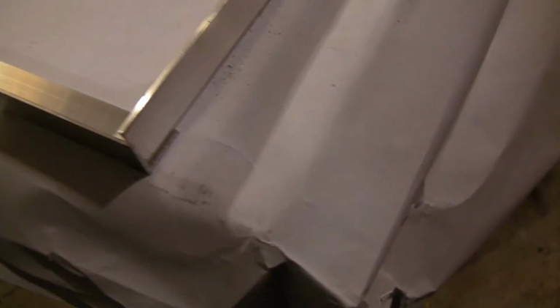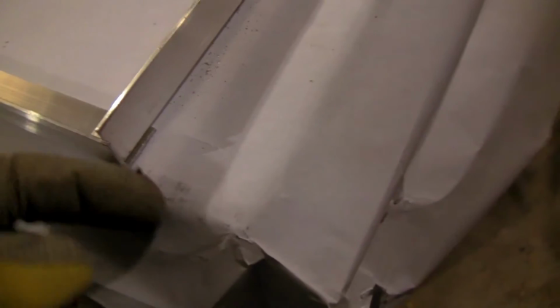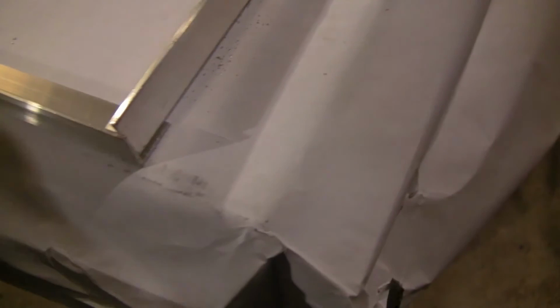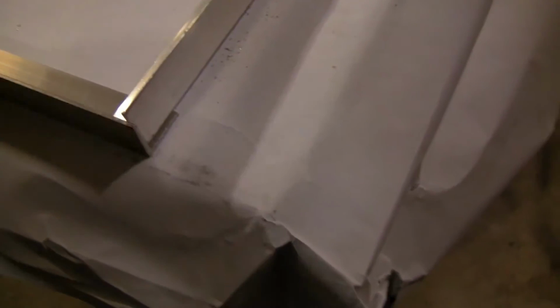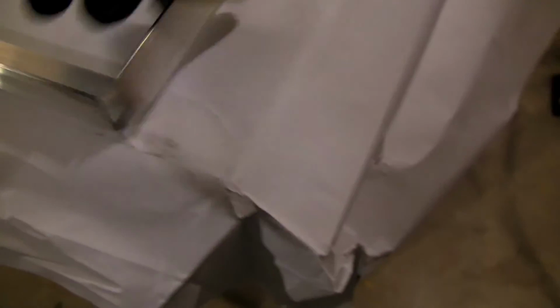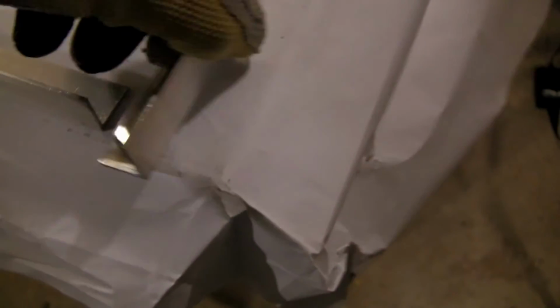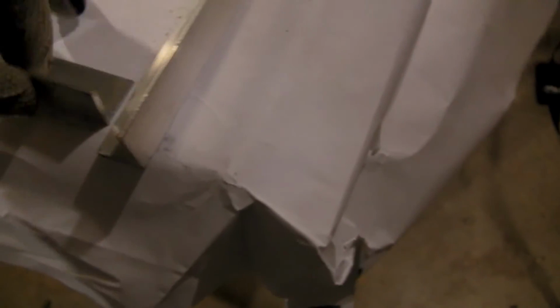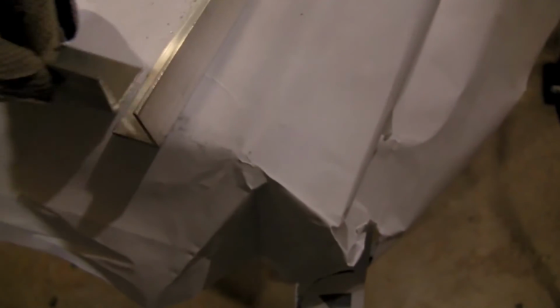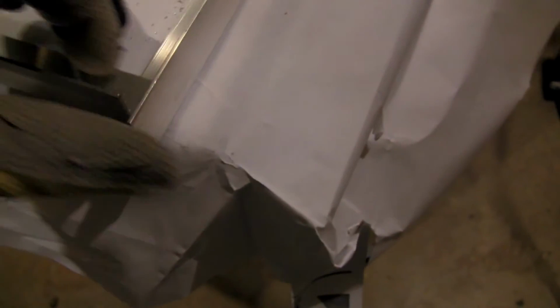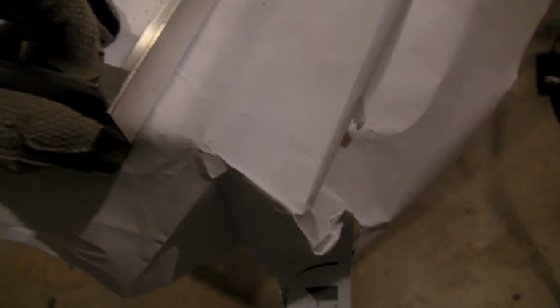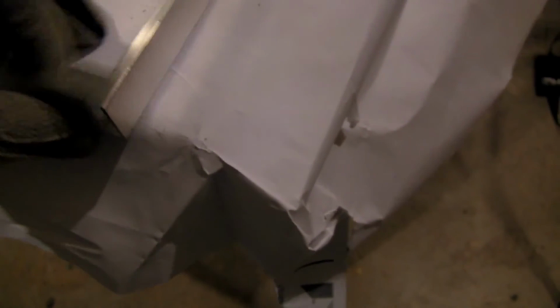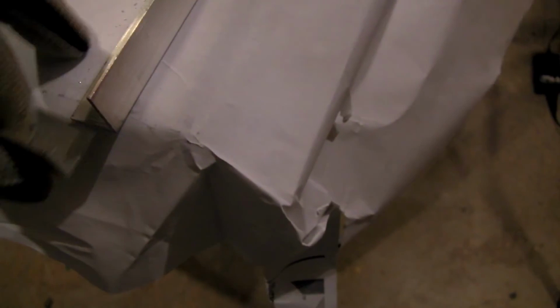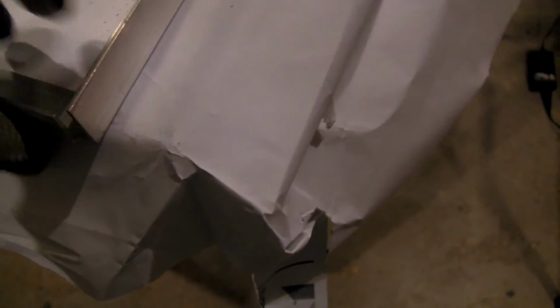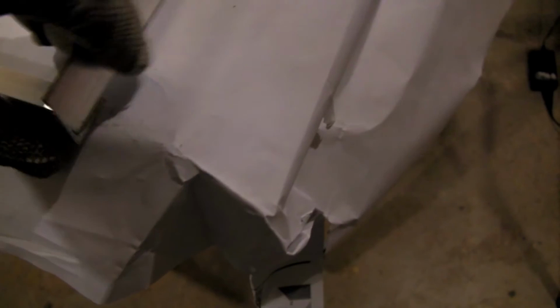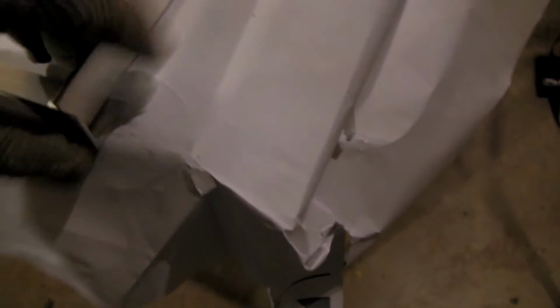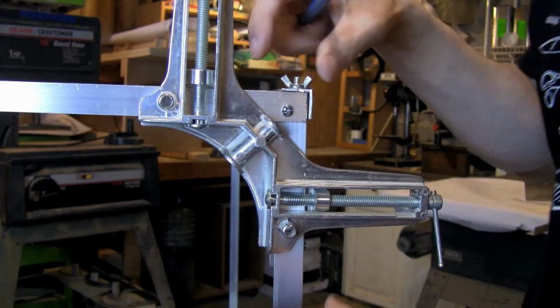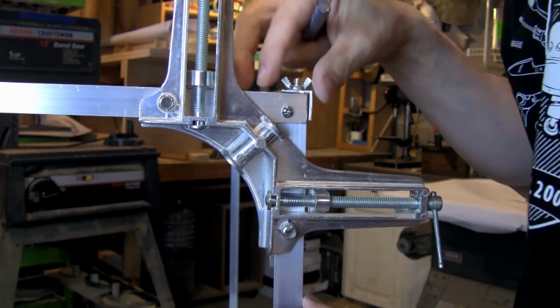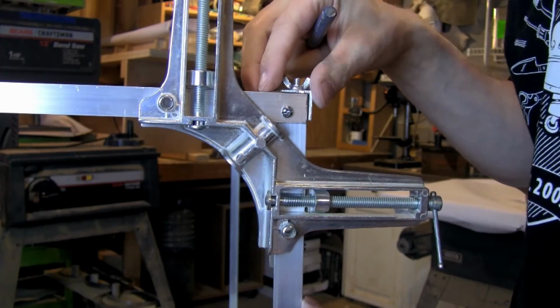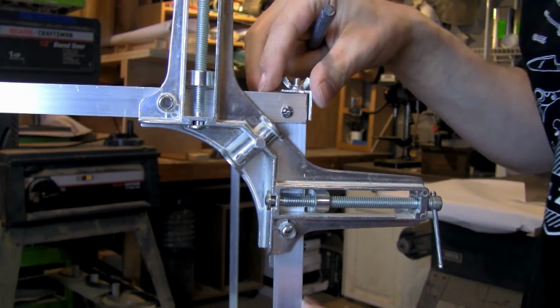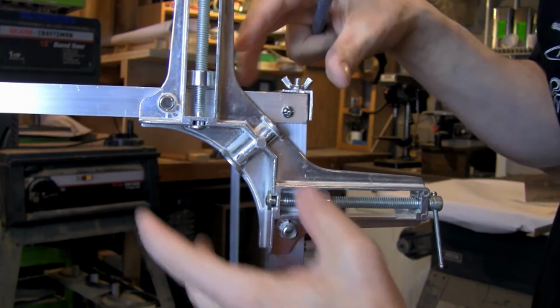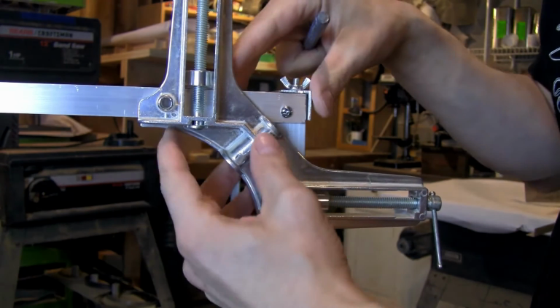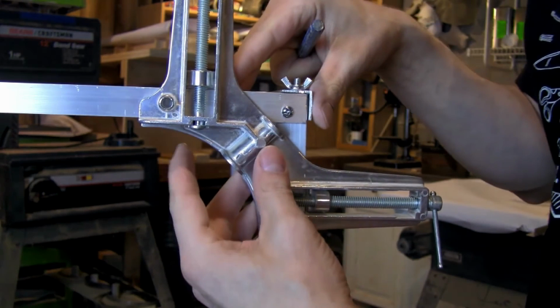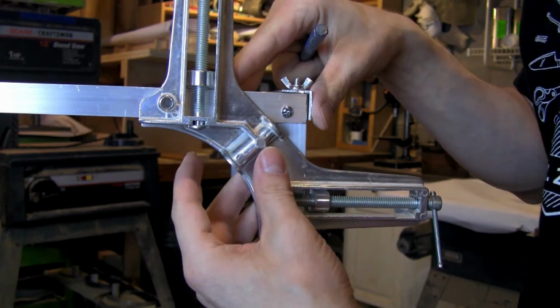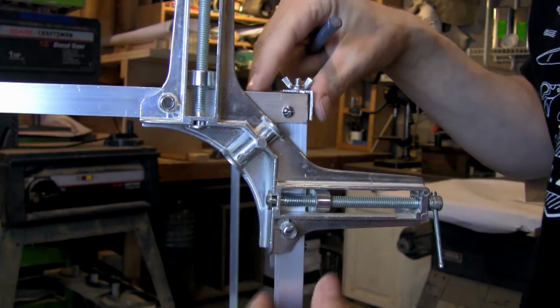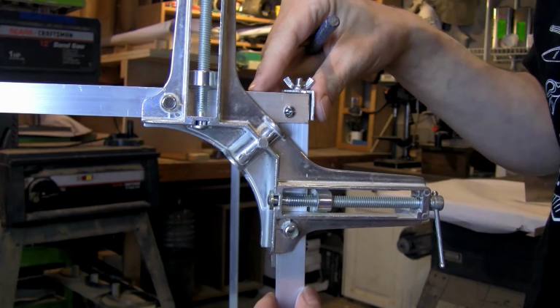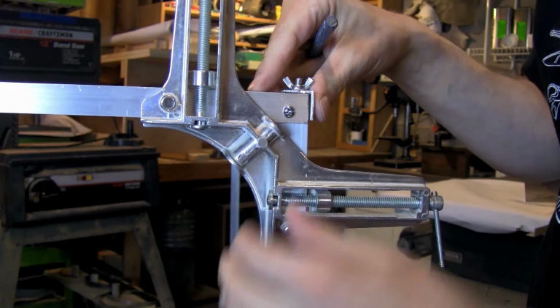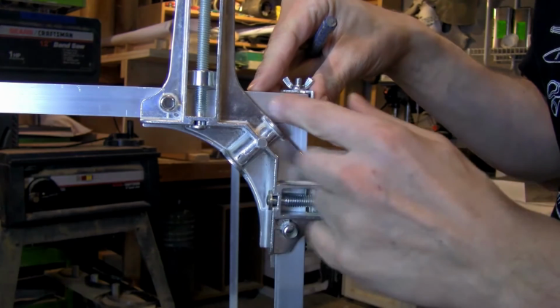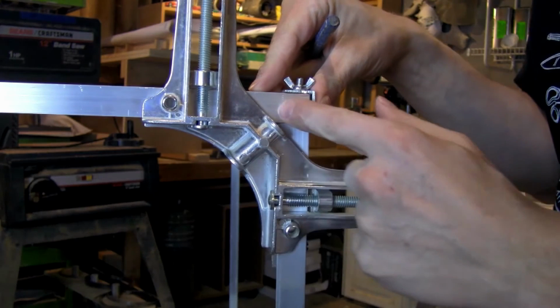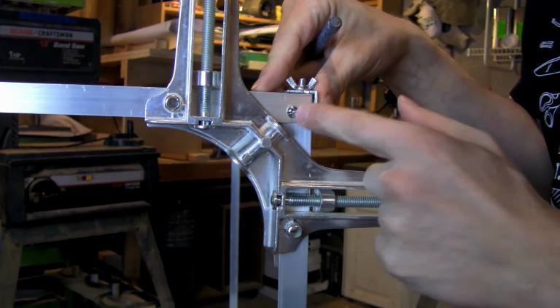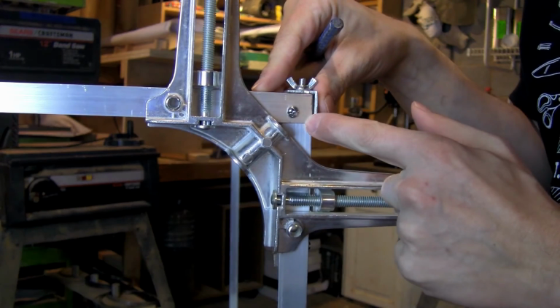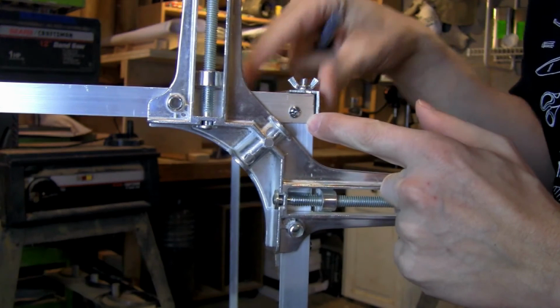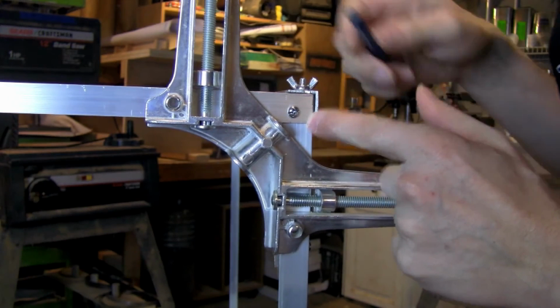The 4-foot piece is going to fit right inside of that 2-foot piece — that's going to be my bottom runner, so there are no sharp edges that could catch. I want a nice smooth bottom edge. As I connected the two side frames, I used a corner brace to clamp the two sides together.